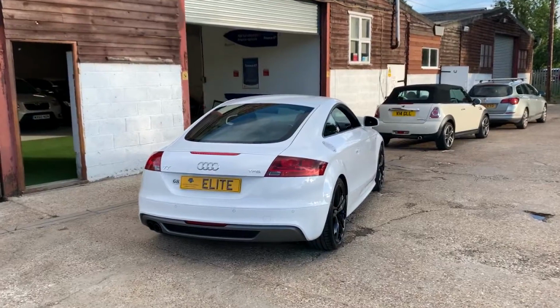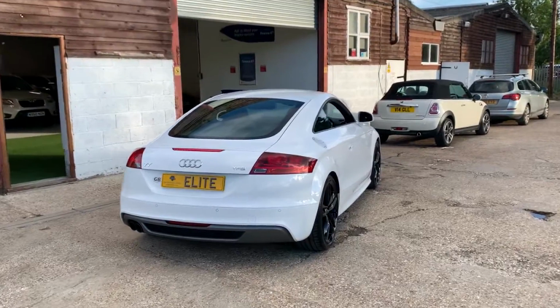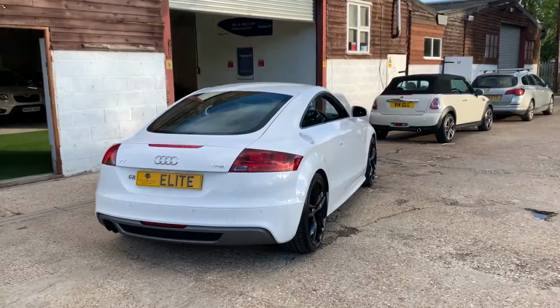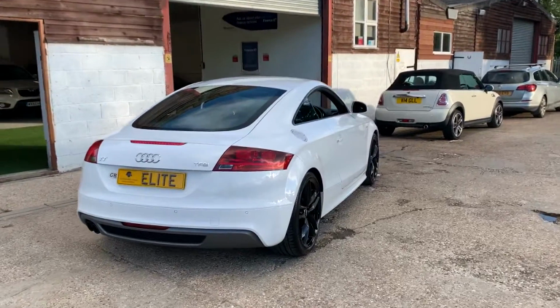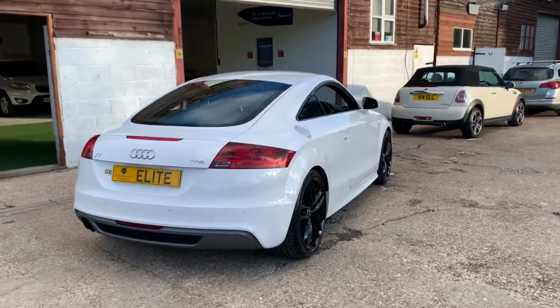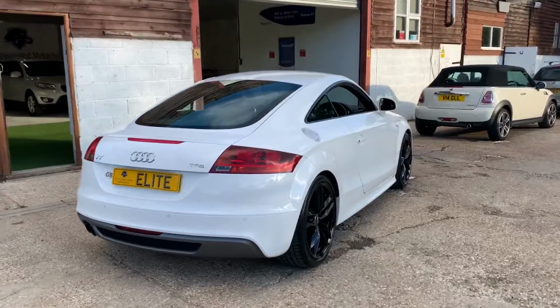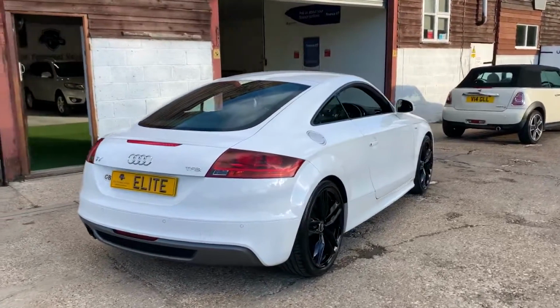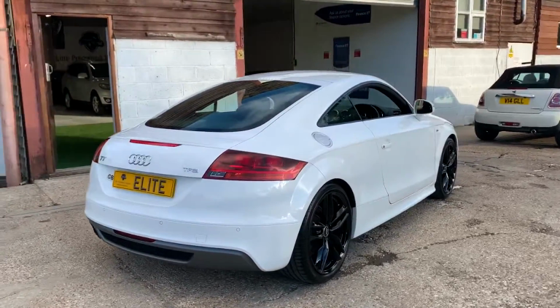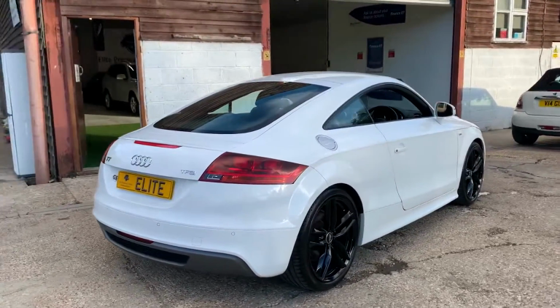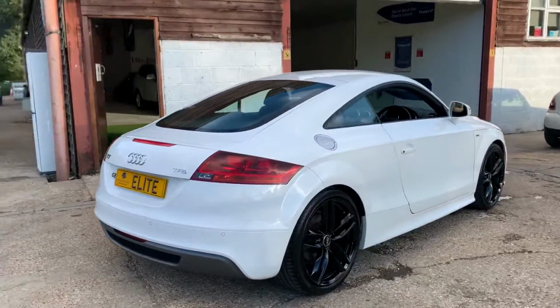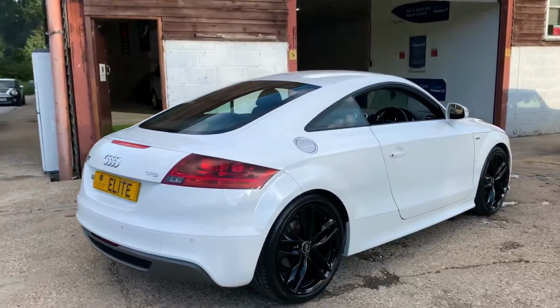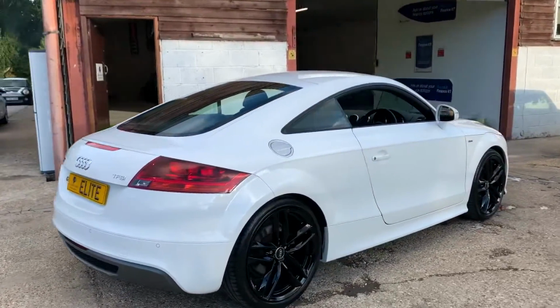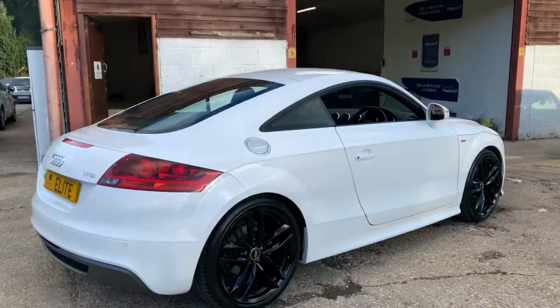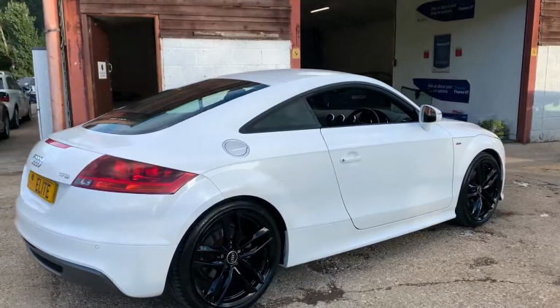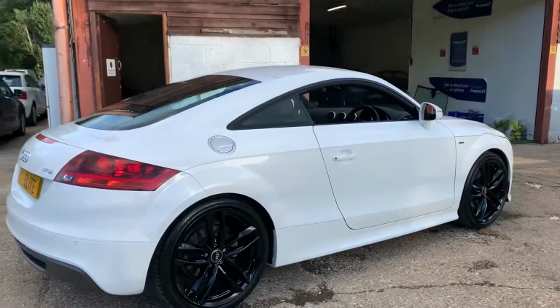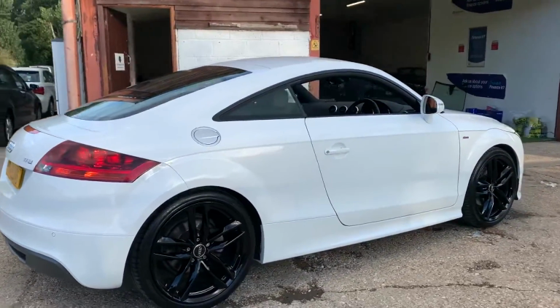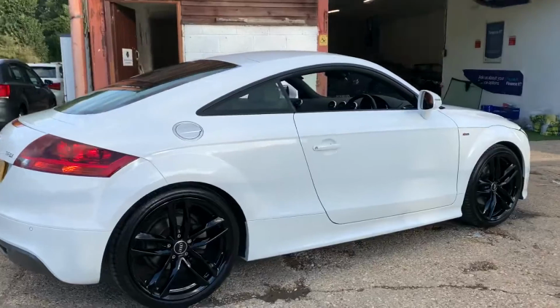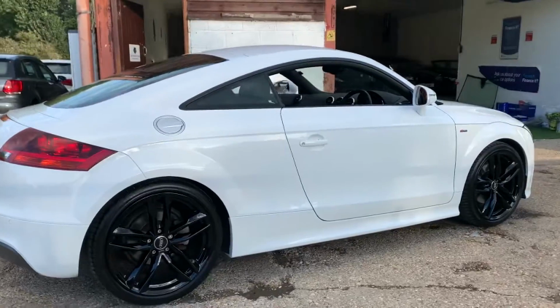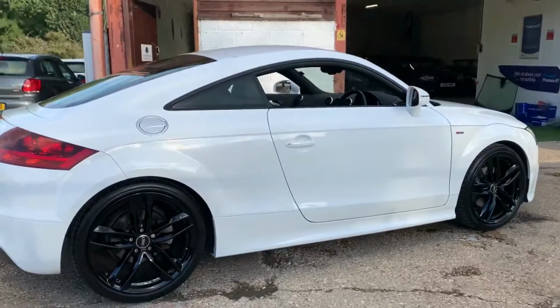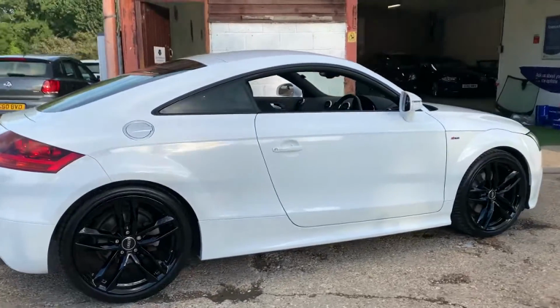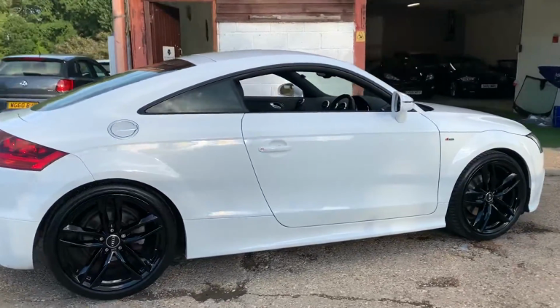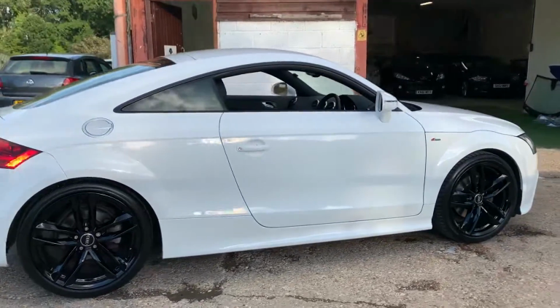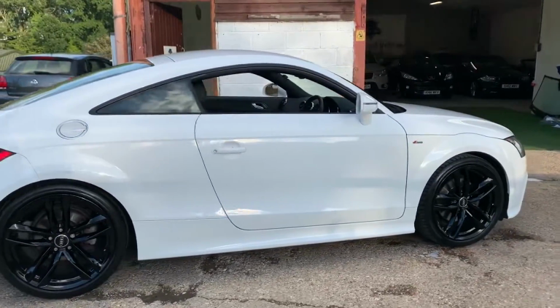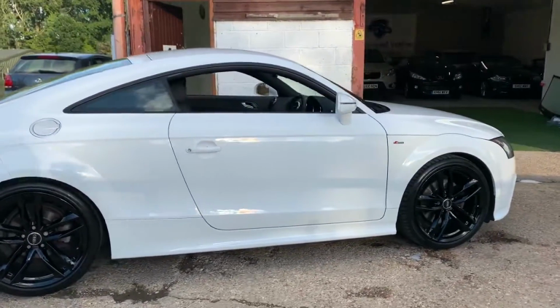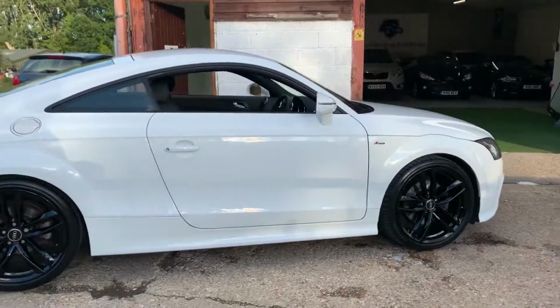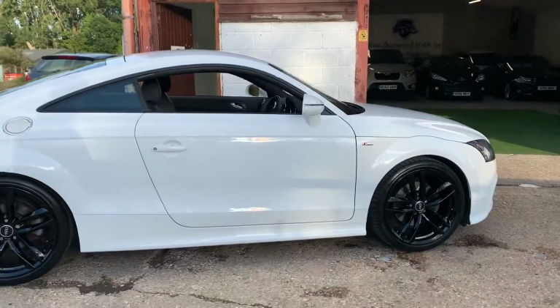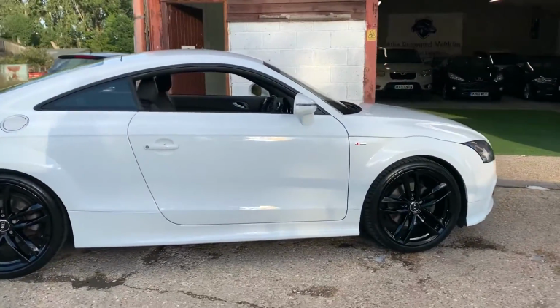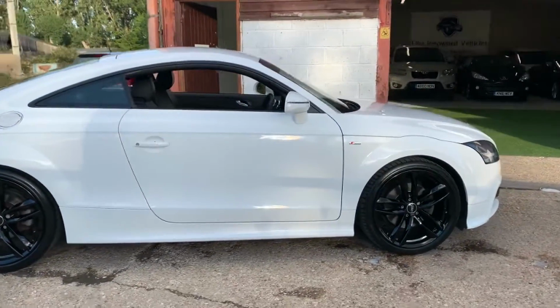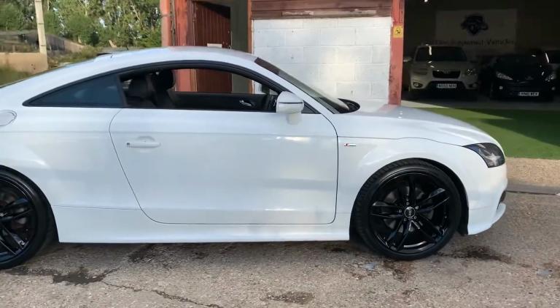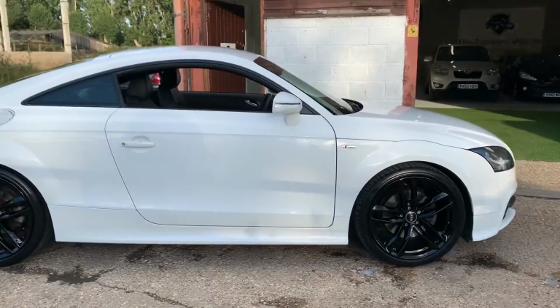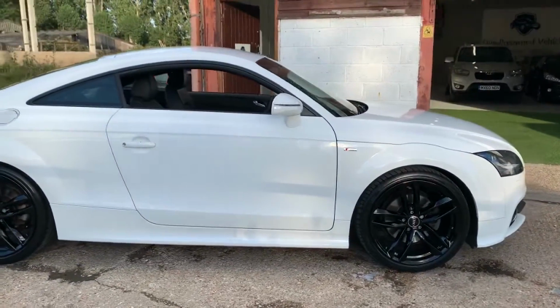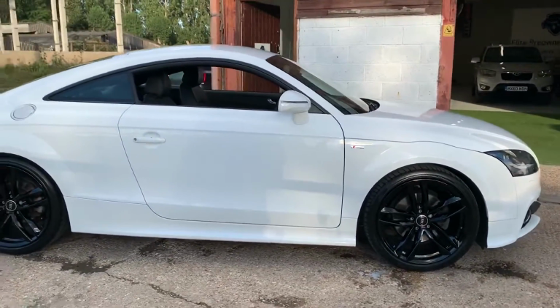2013 Audi TT. The car has a 1.8 litre petrol engine, an automatic gearbox and 48,000 miles on its clock.